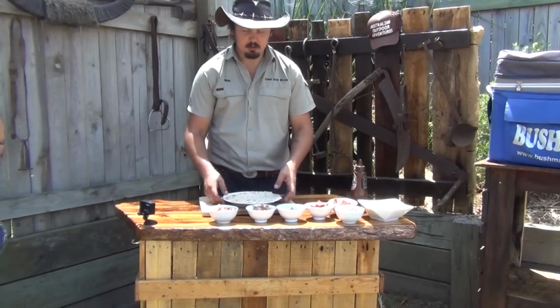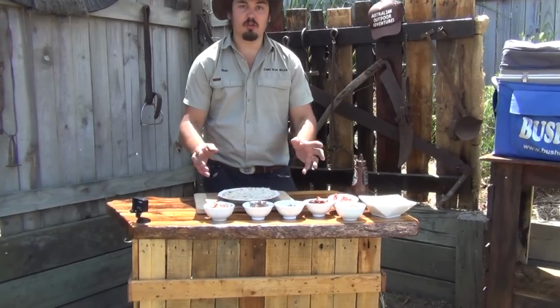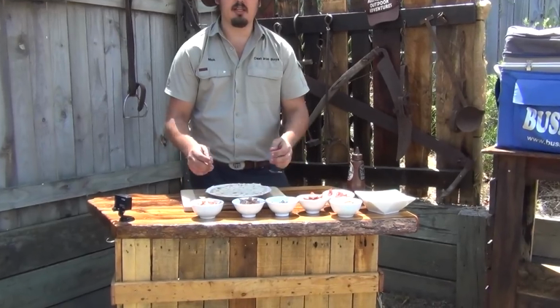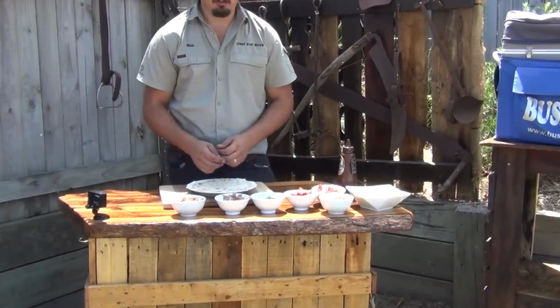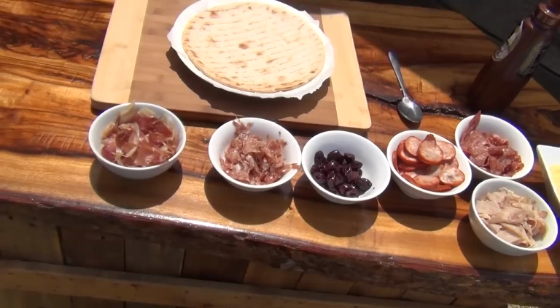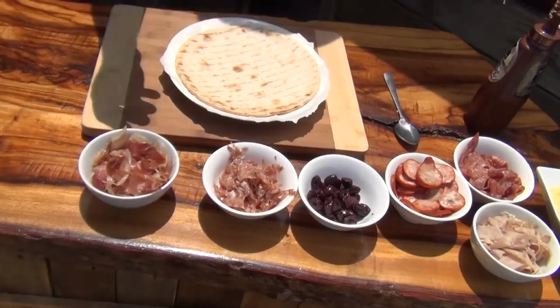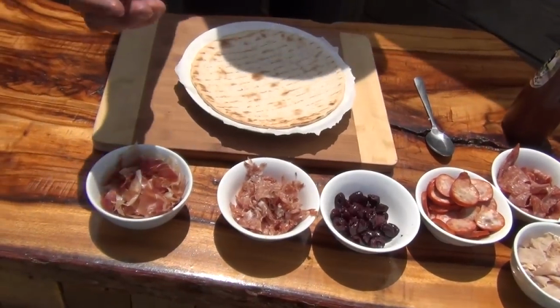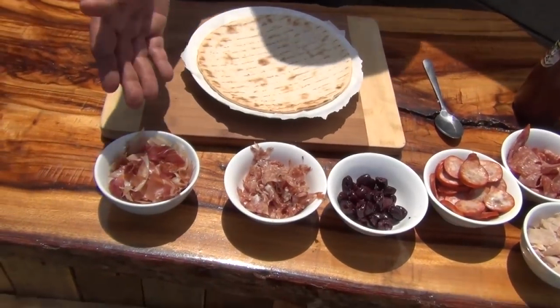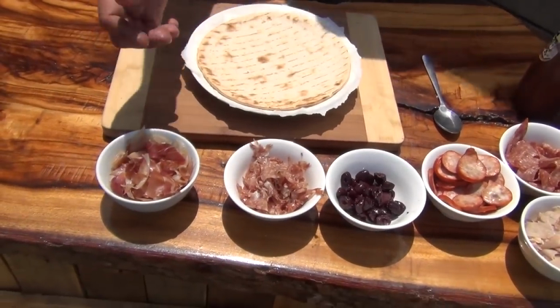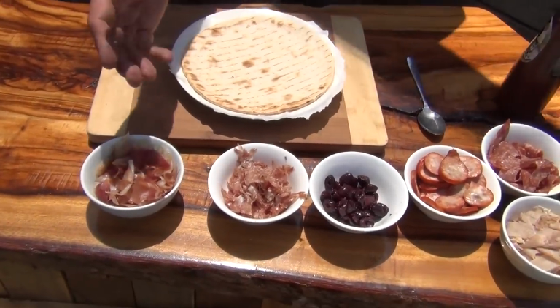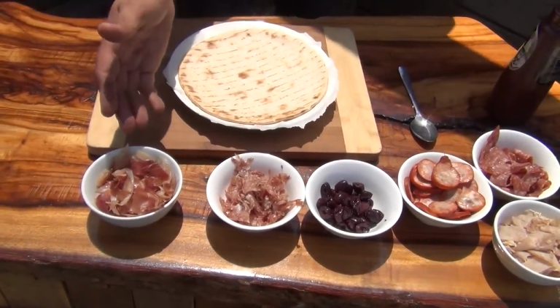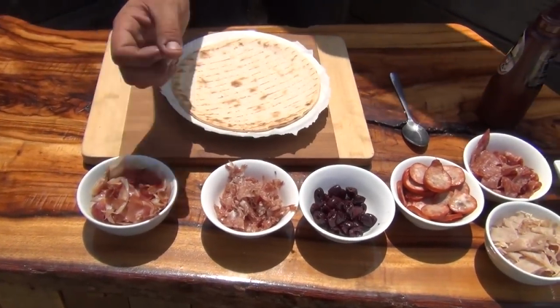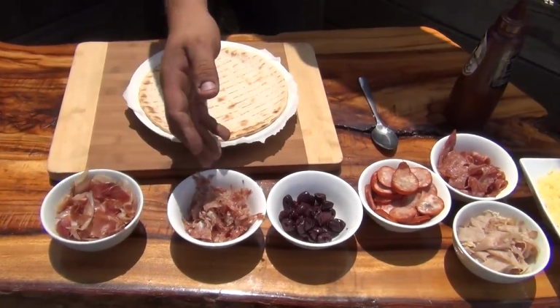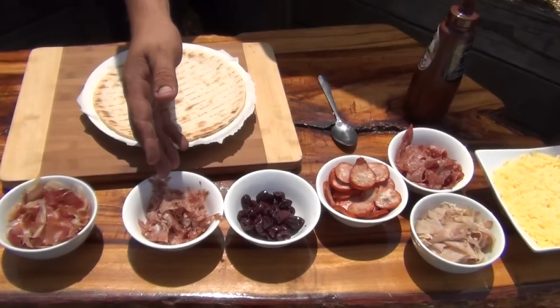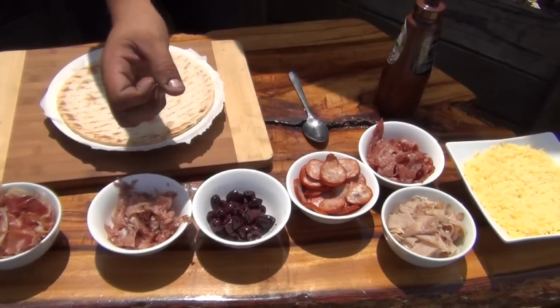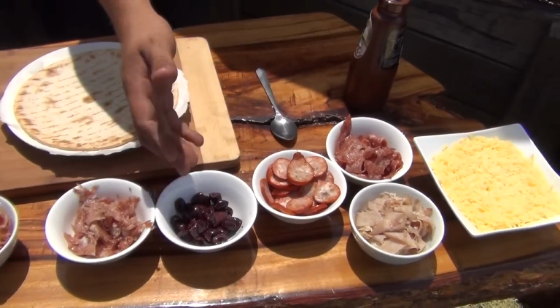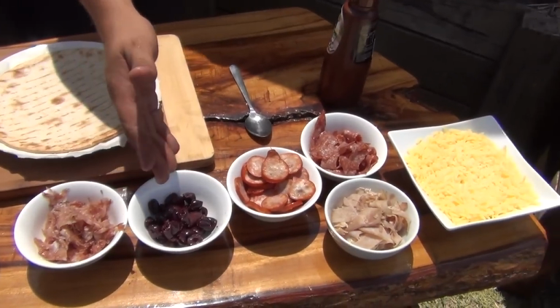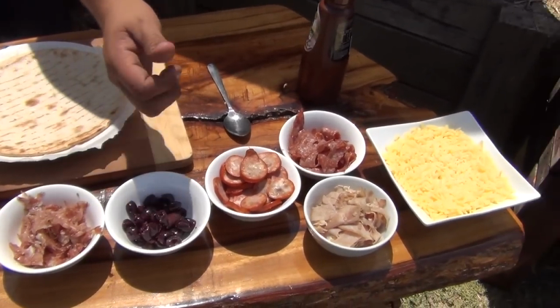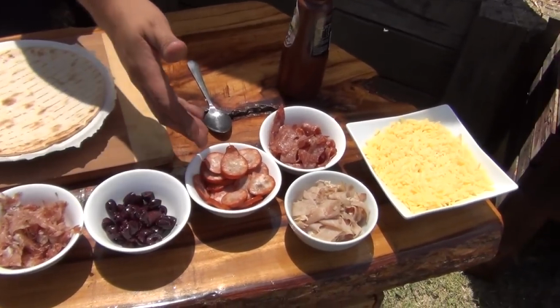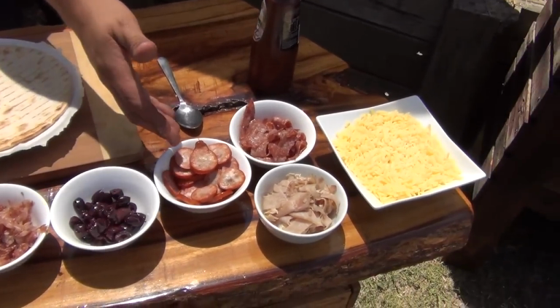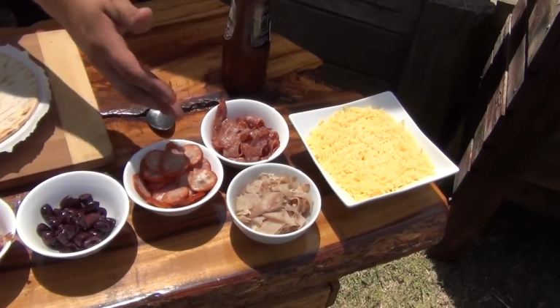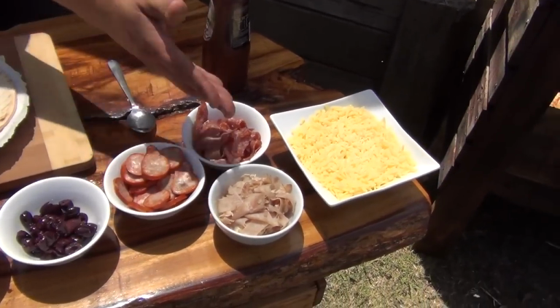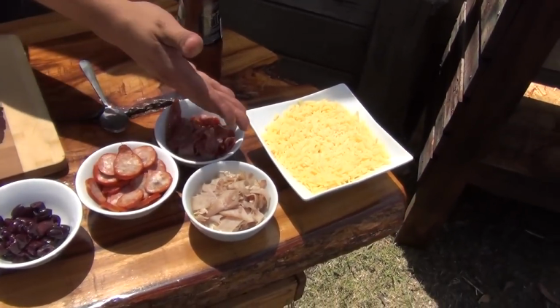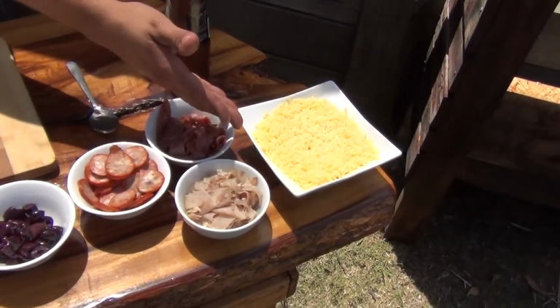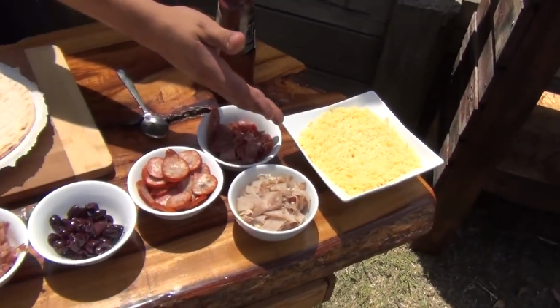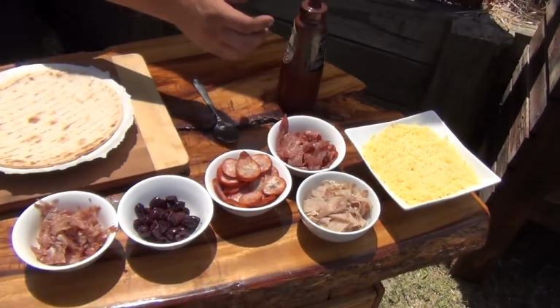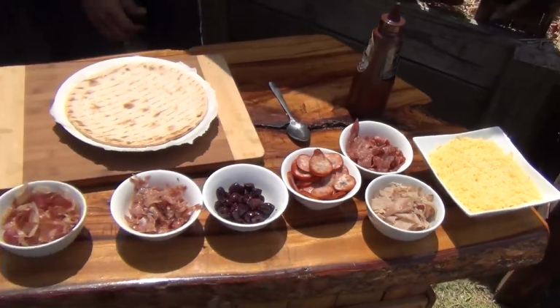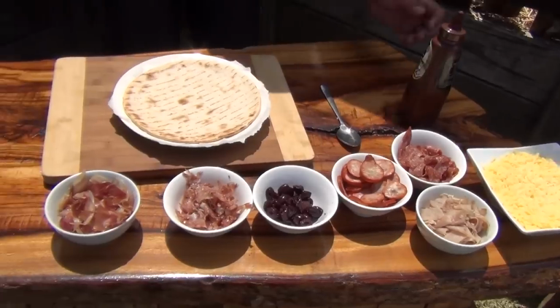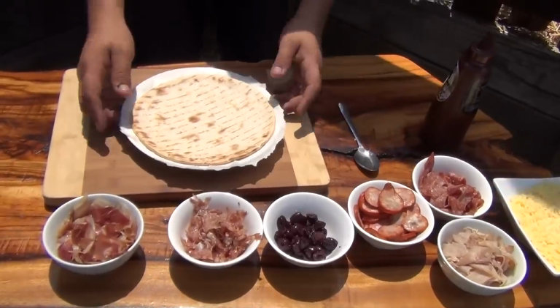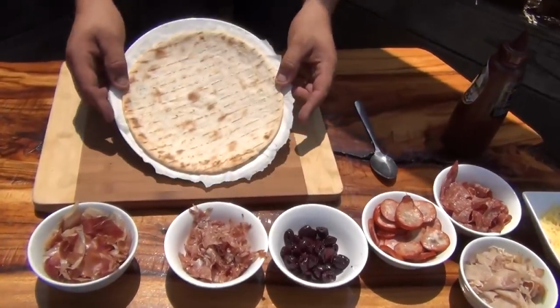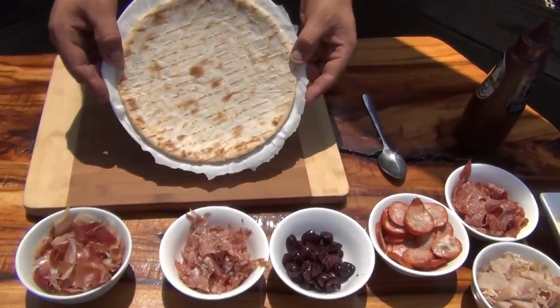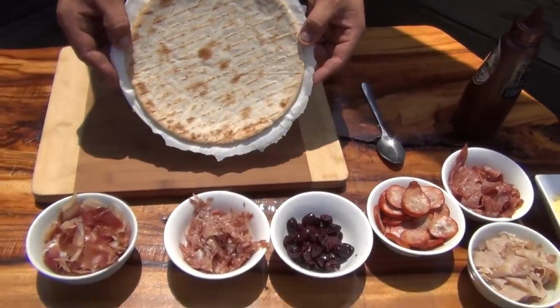Just going to the deli, got myself some favourite meats that I like — some salamis, some olives, some cheese, some barbecue sauce, and a pre-made pizza base.